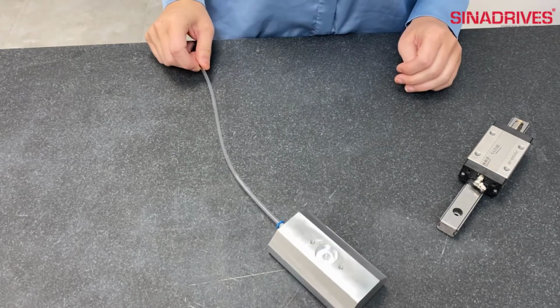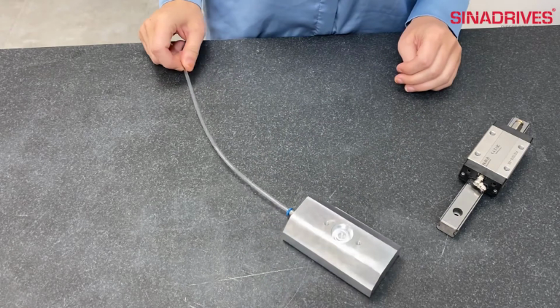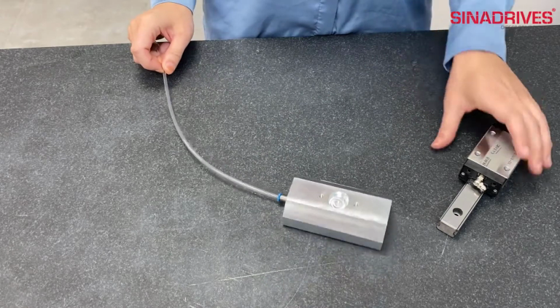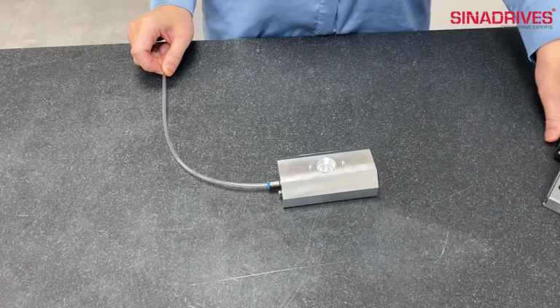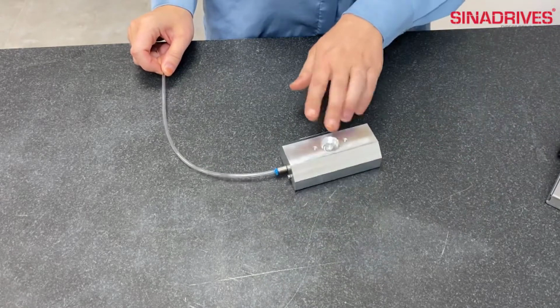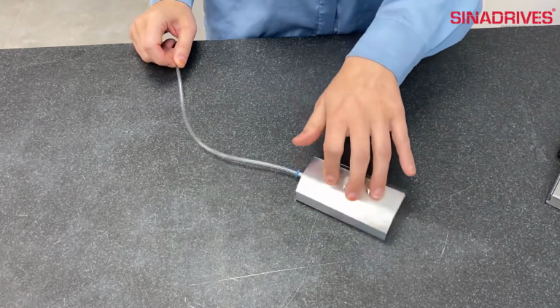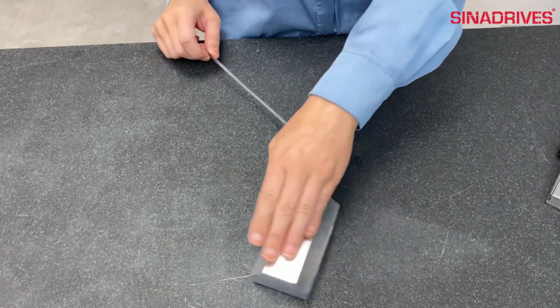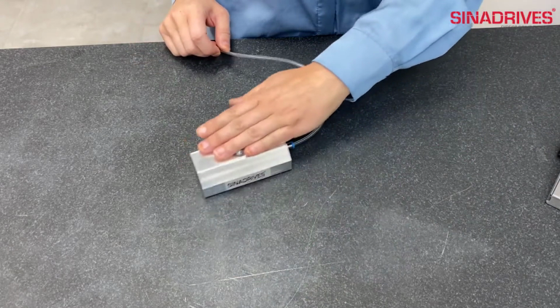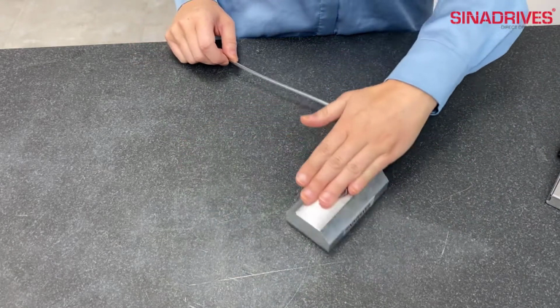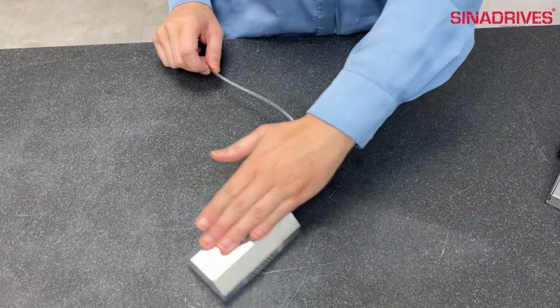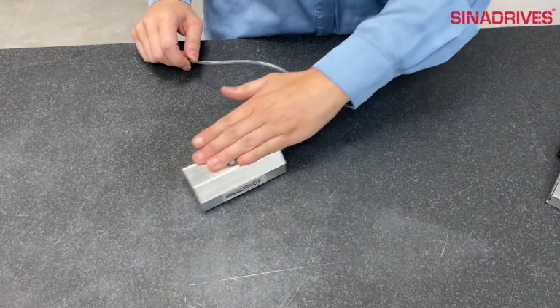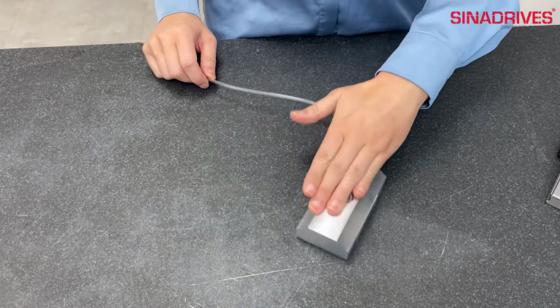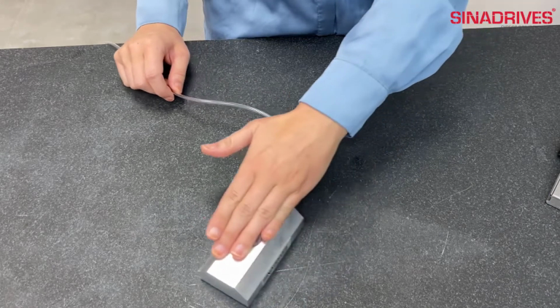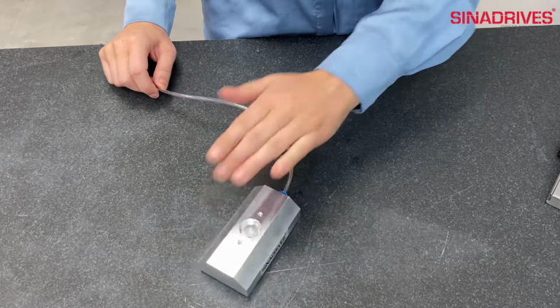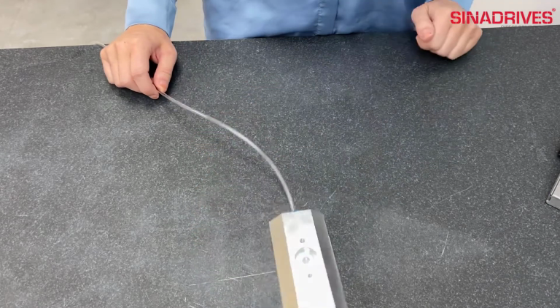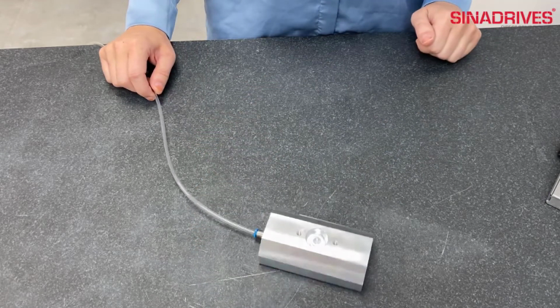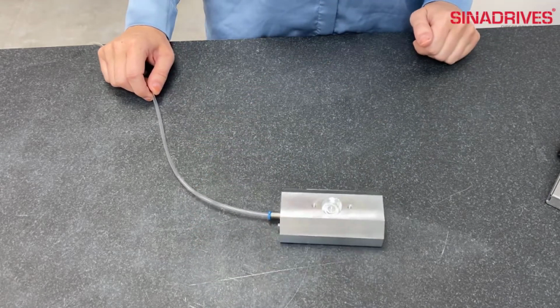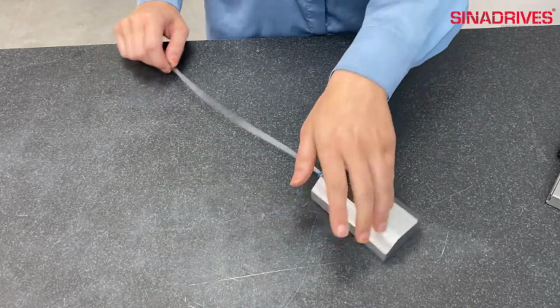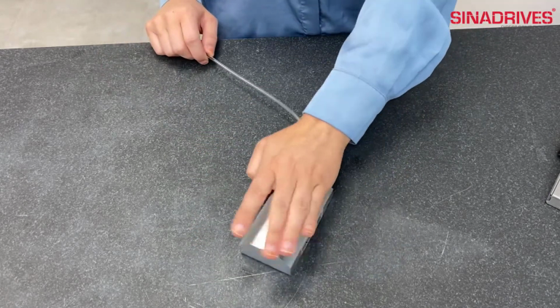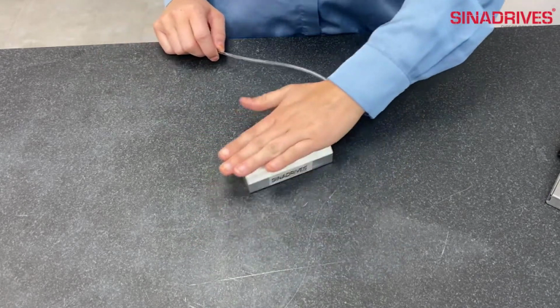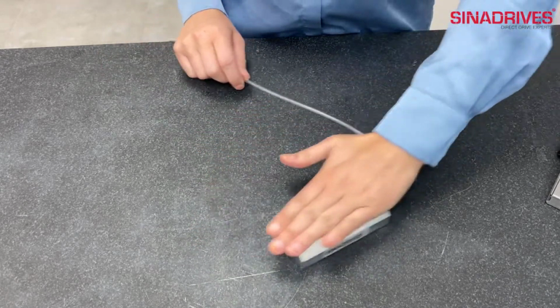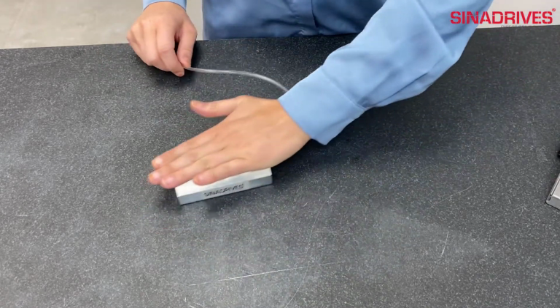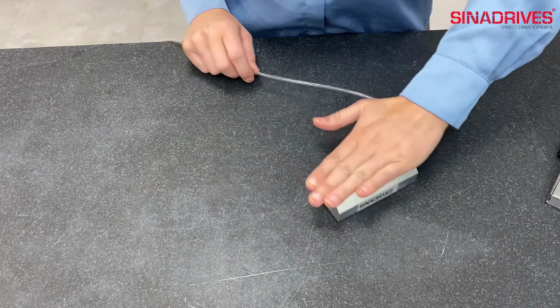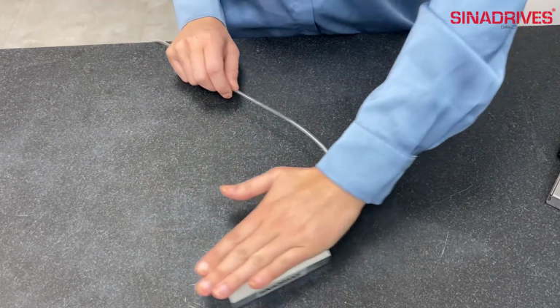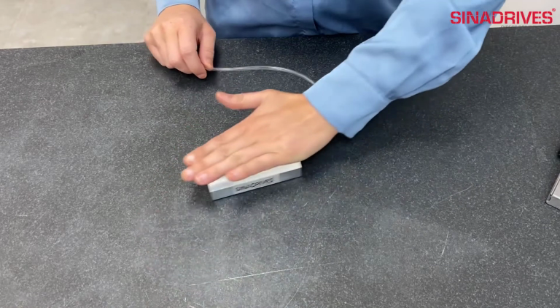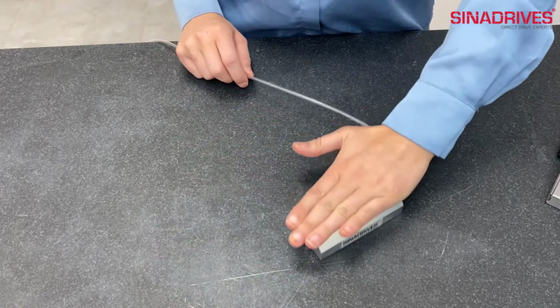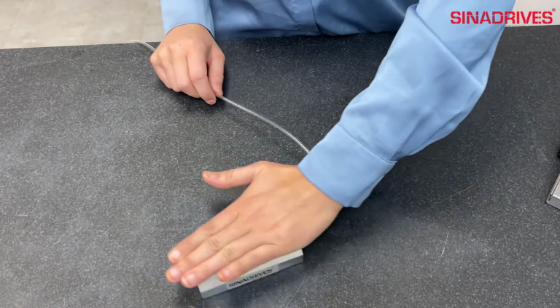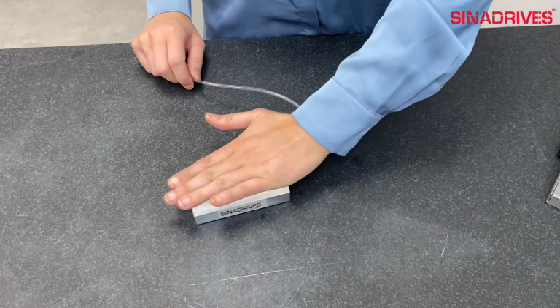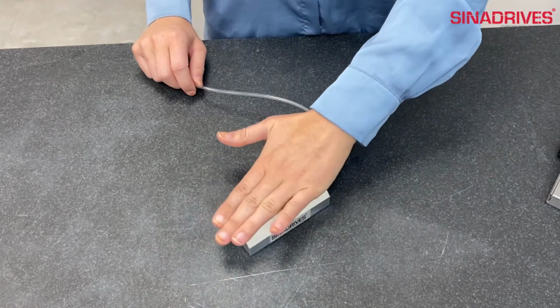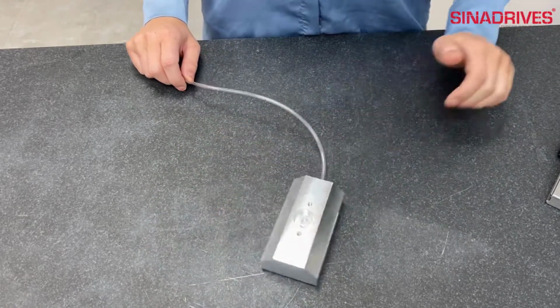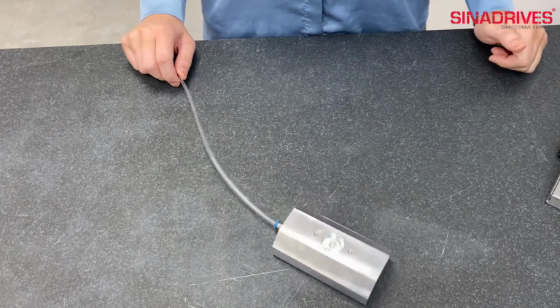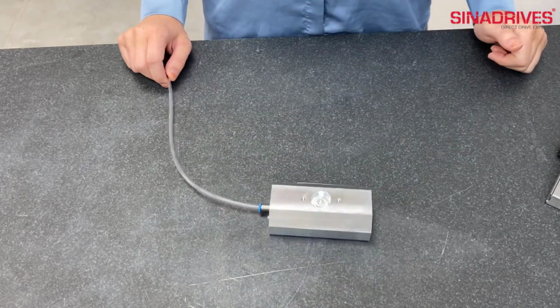If you are excited about this type of air bearing, I can offer the best solution ever: a linear motor stage with air bearings. There is no friction between components. Look how simple it moves.